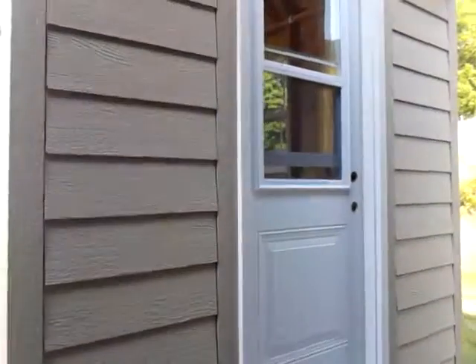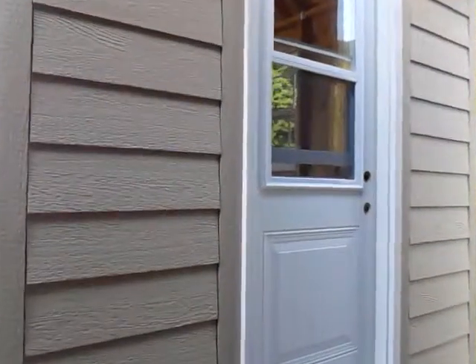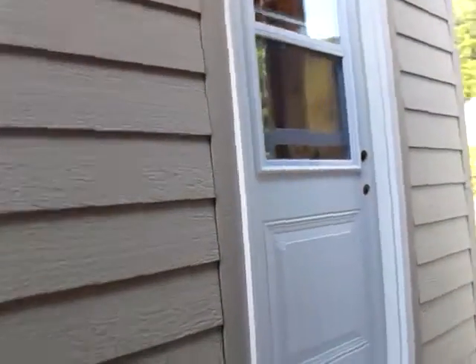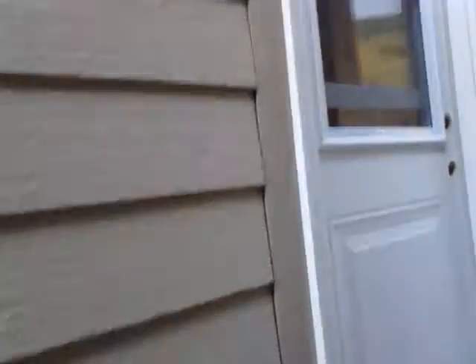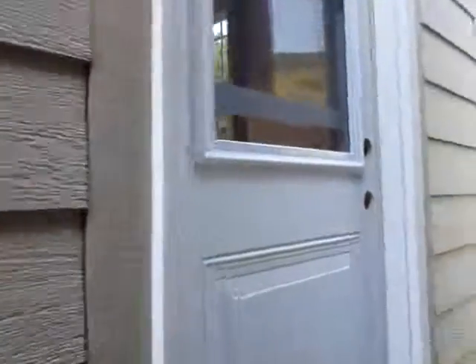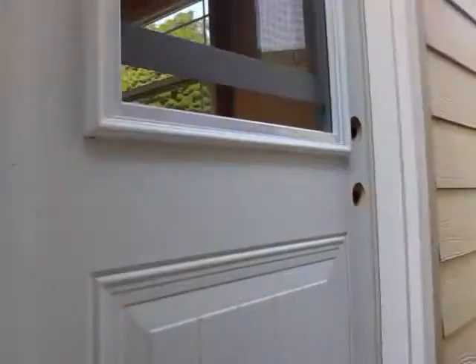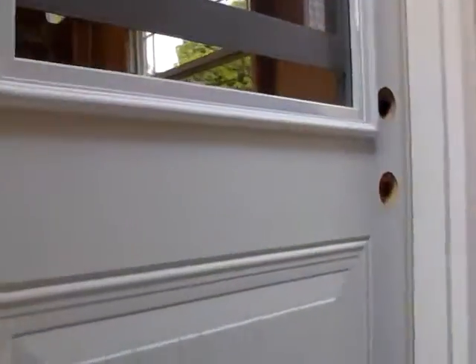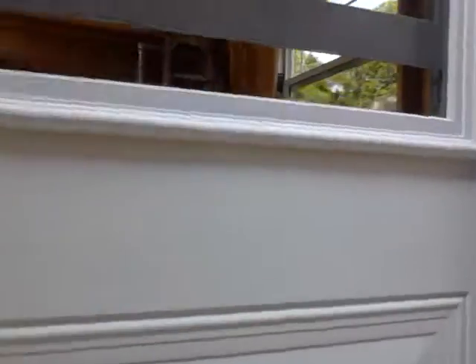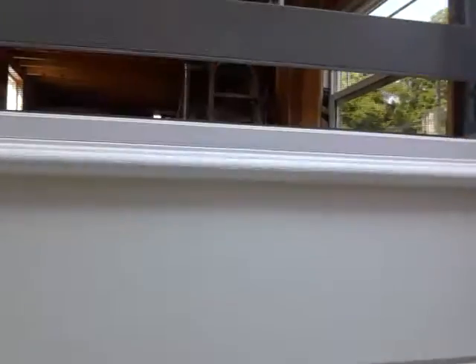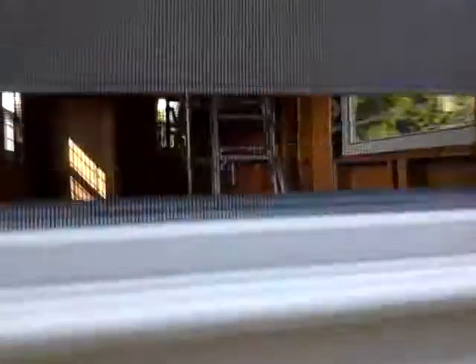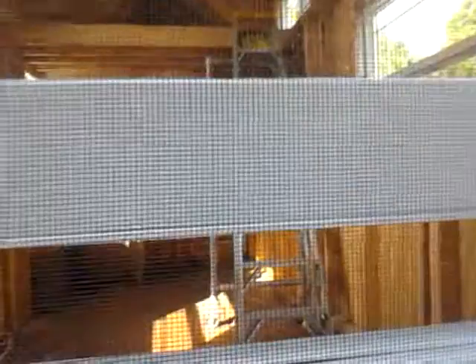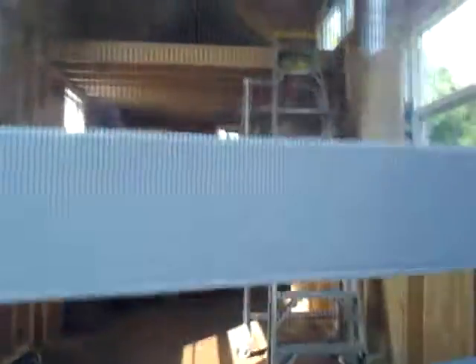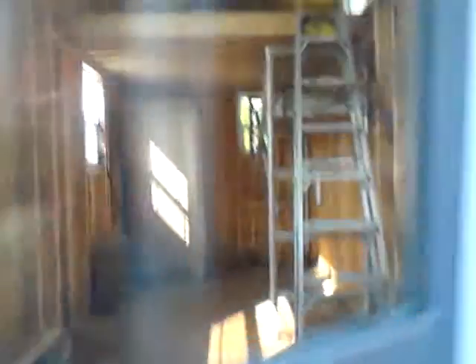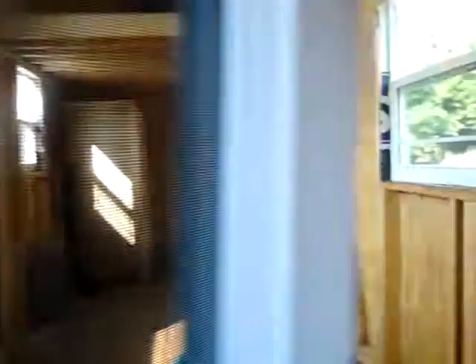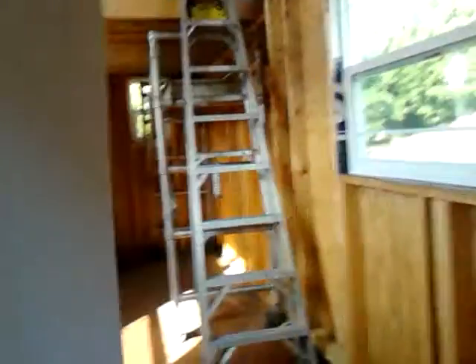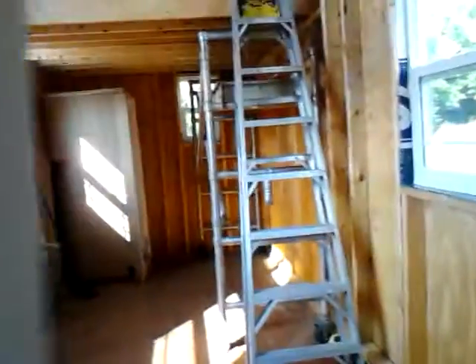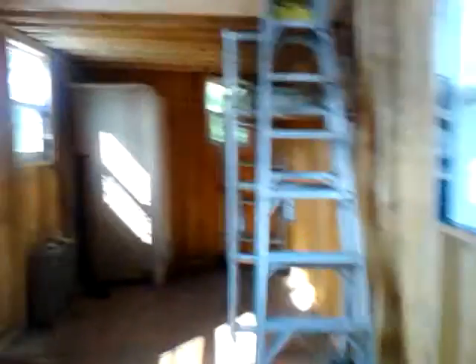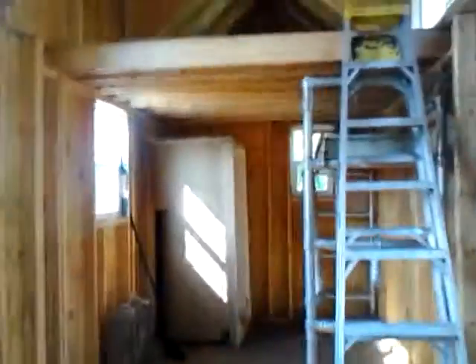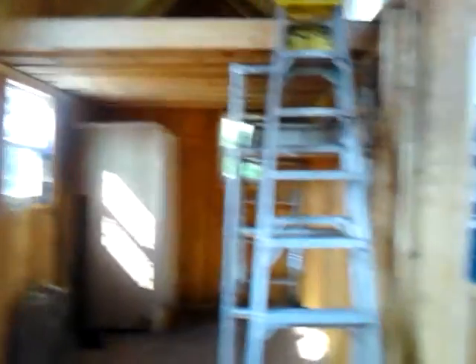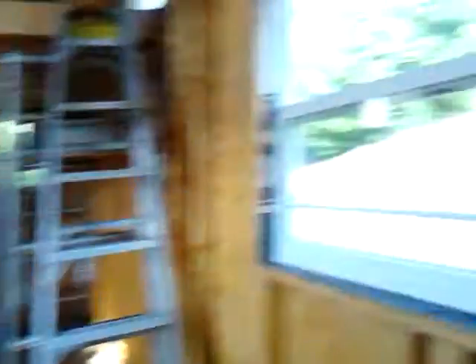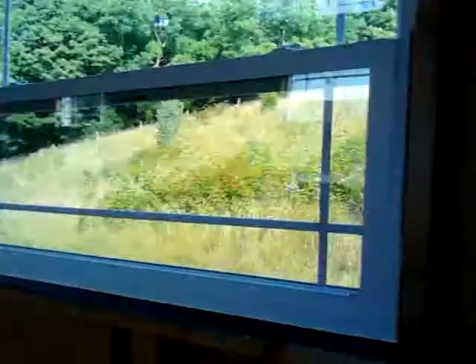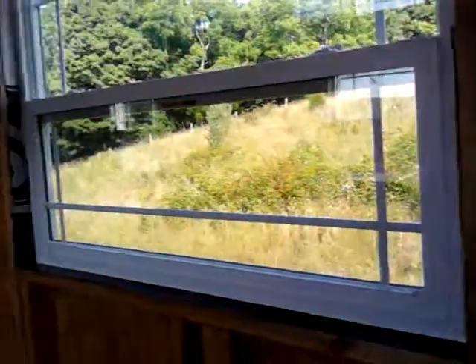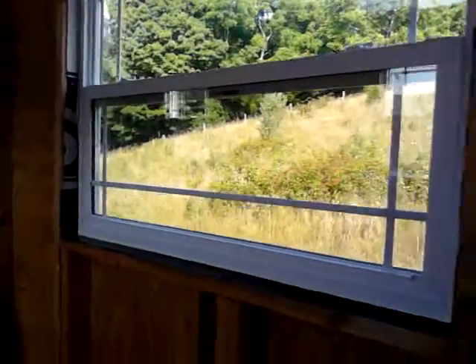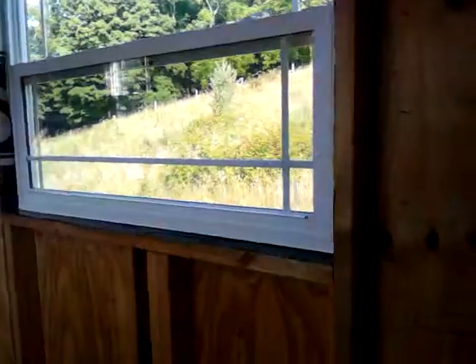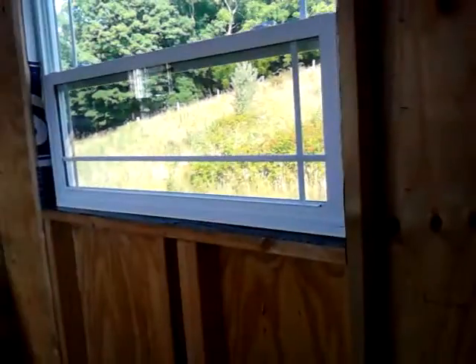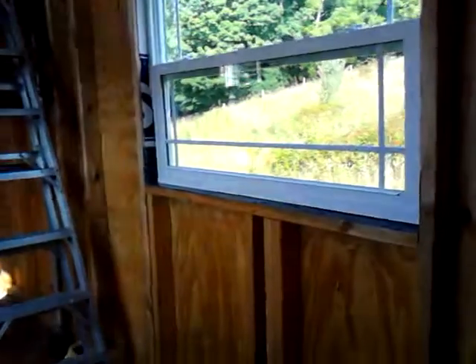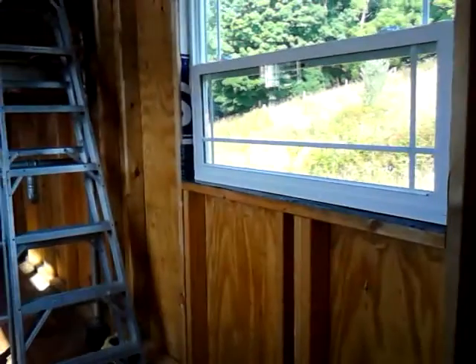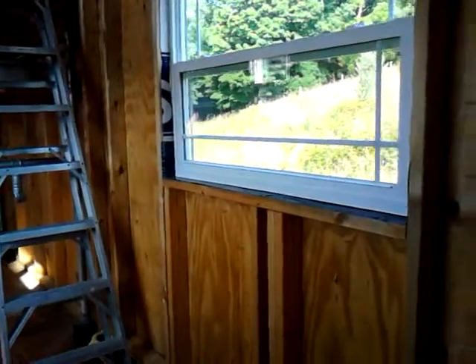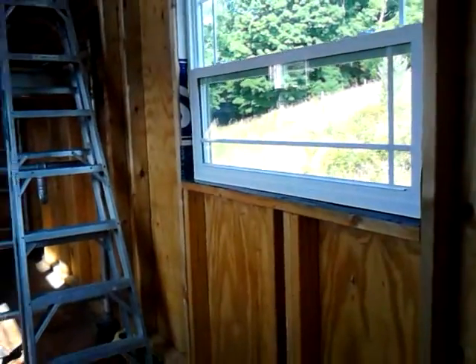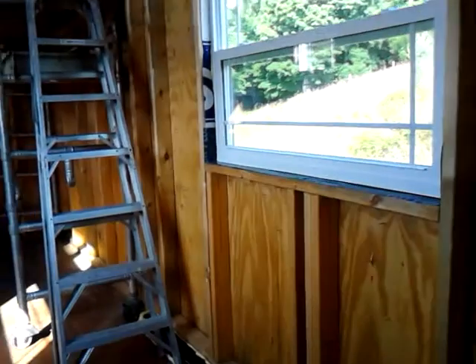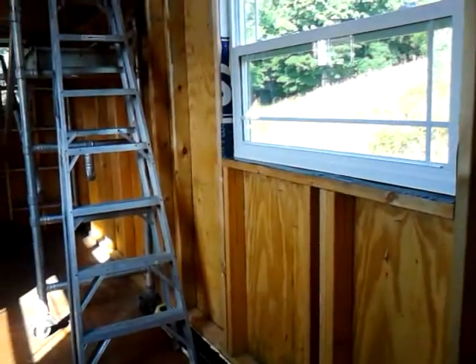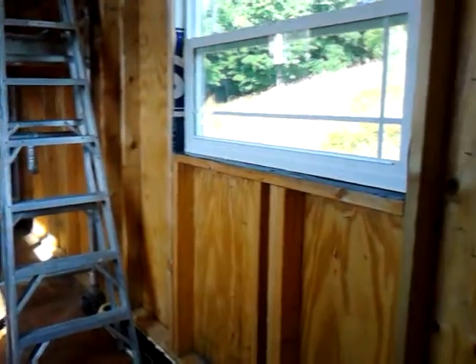We have the front door in now. We're changing the layout of the house a little bit. Originally I was going to have a wood stove, but we're going to have to go with one of the little propane stoves.